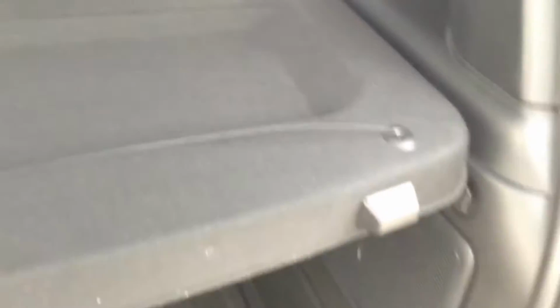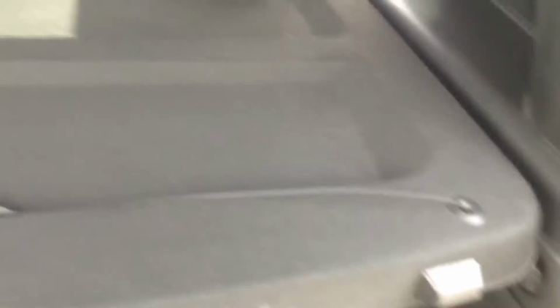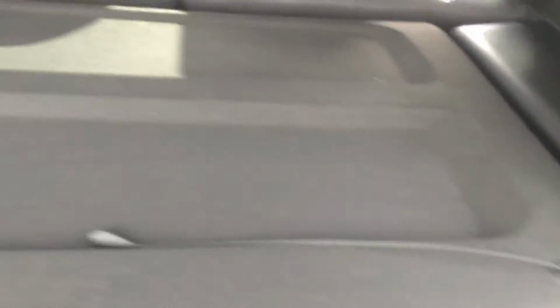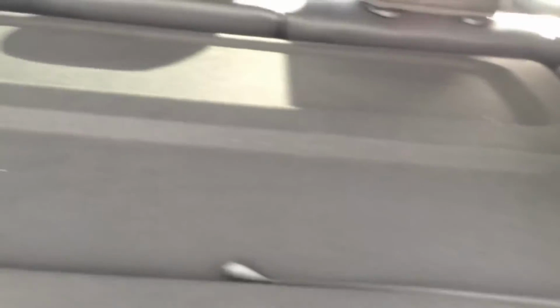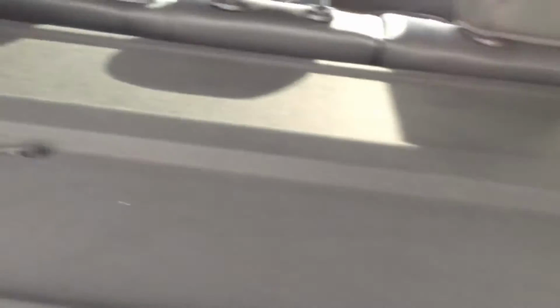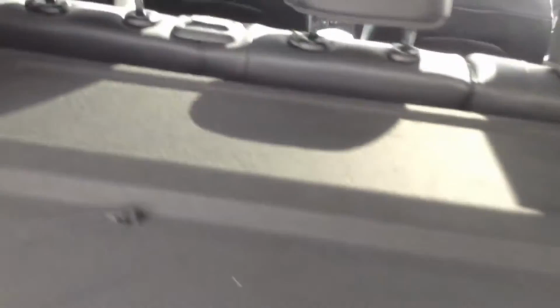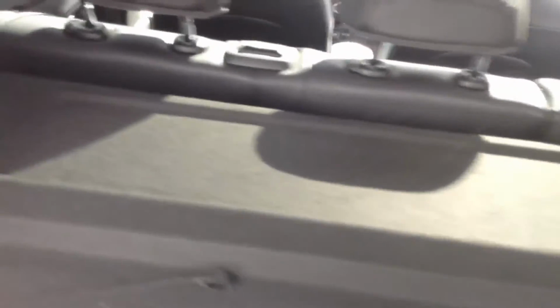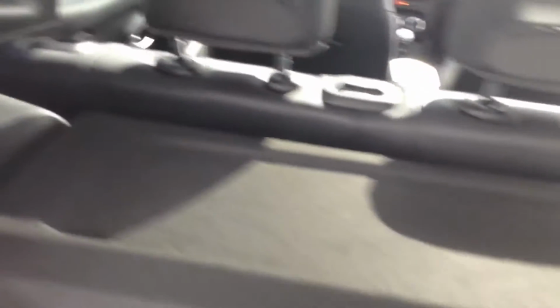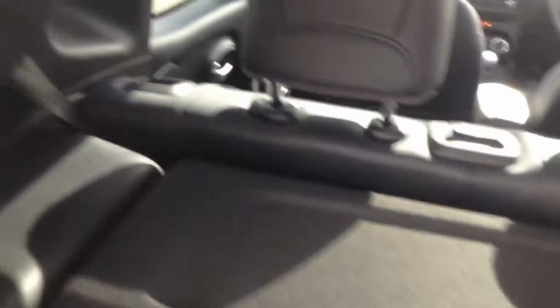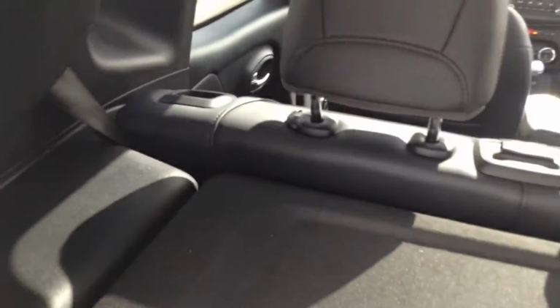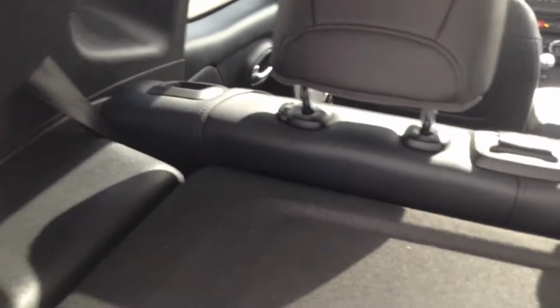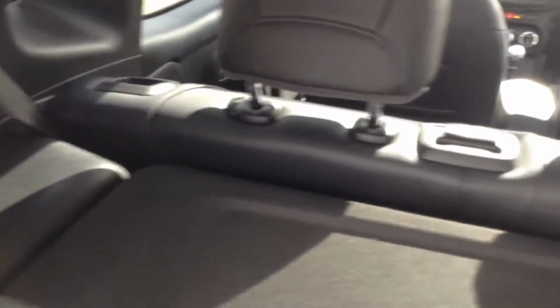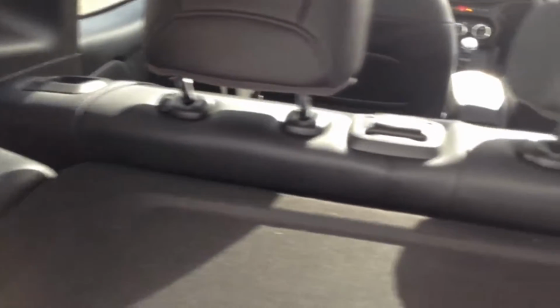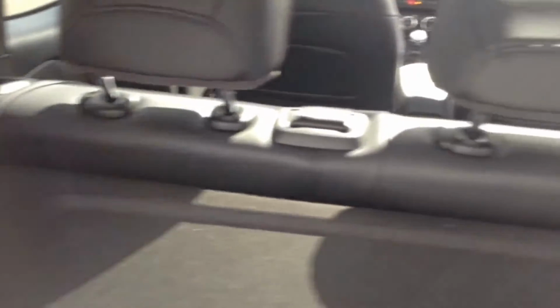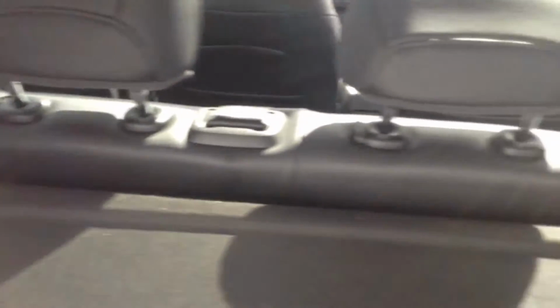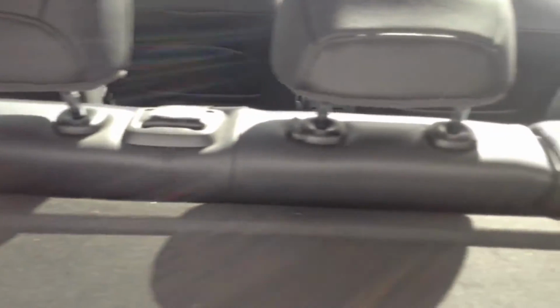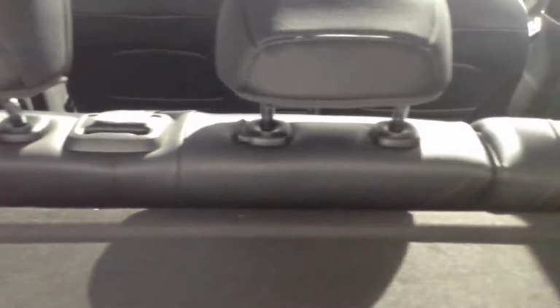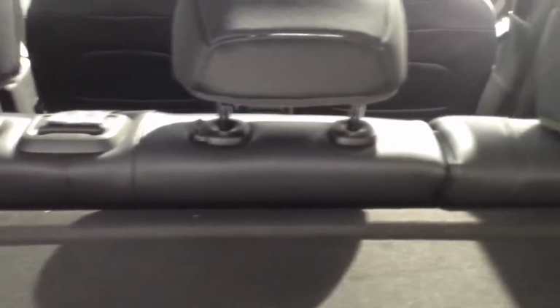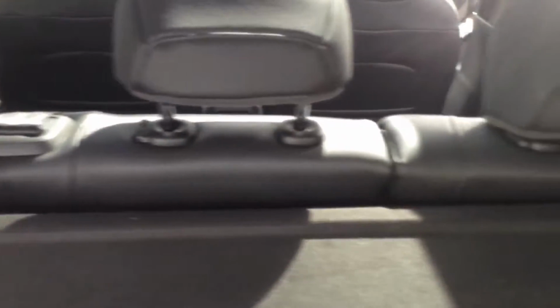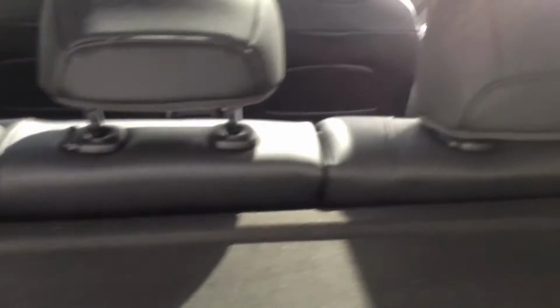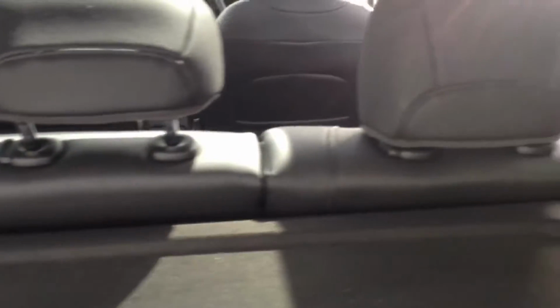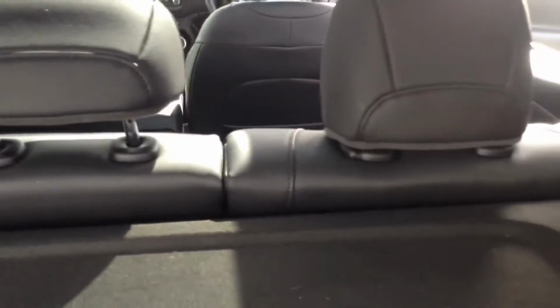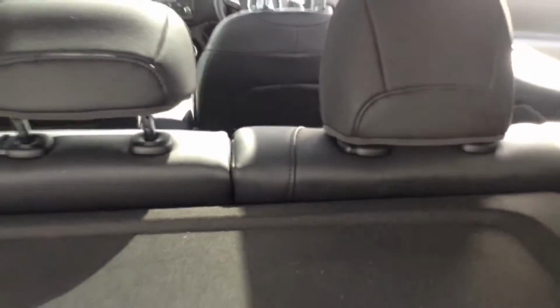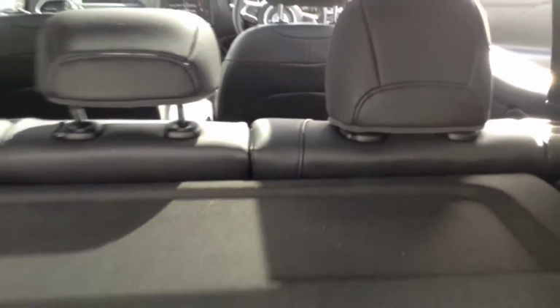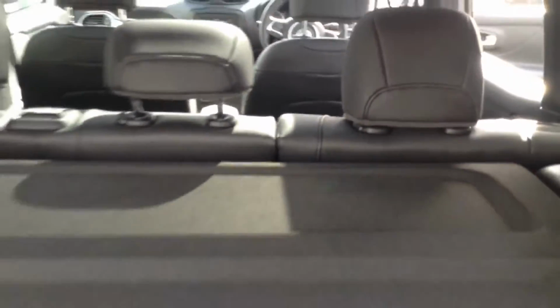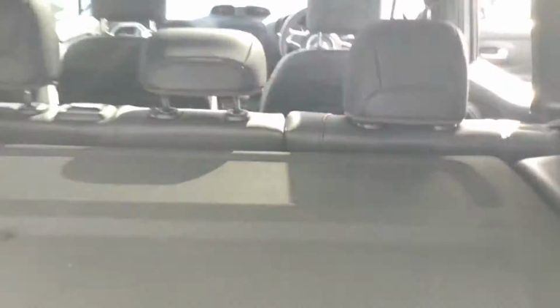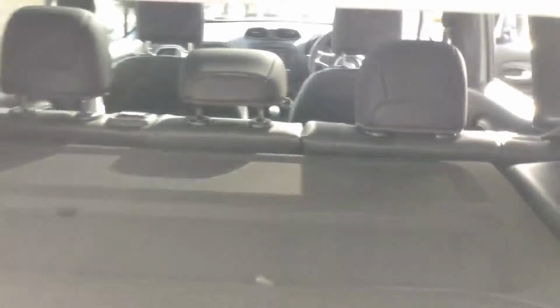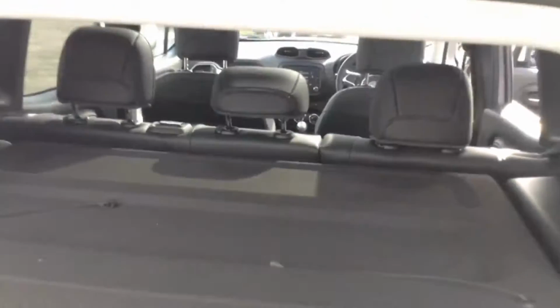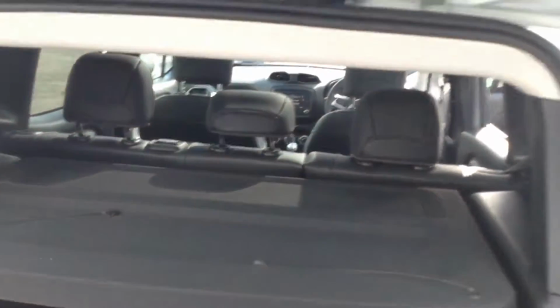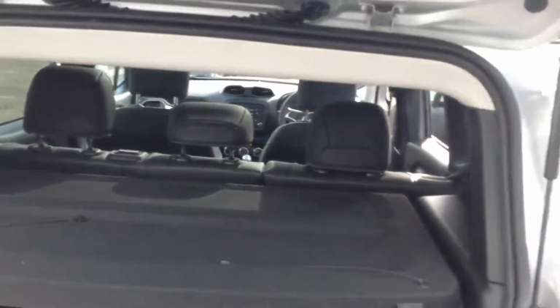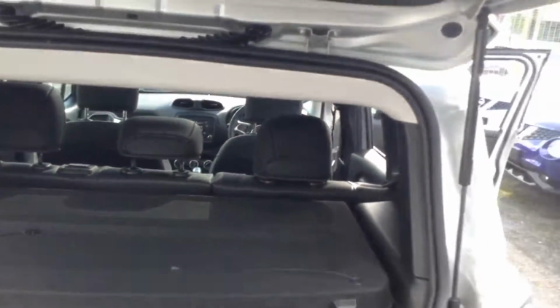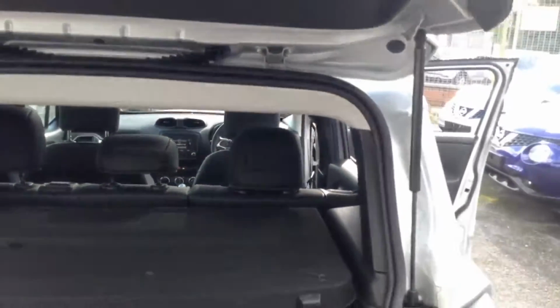The vehicle comes with a parcel shelf, and looking through you can see the rear seats have a 60/40 split. These fold down to give you extra space if necessary, and they have three active headrests.